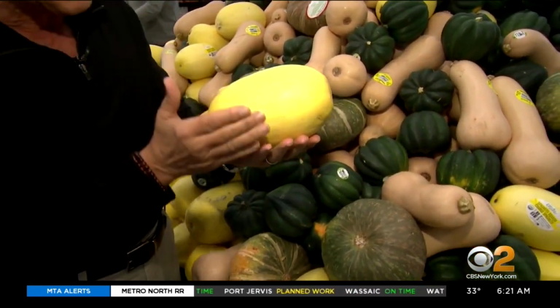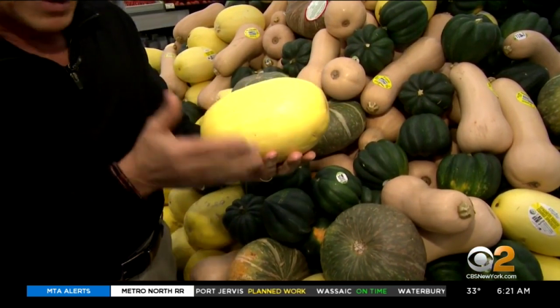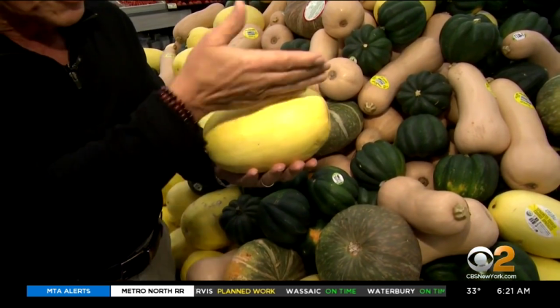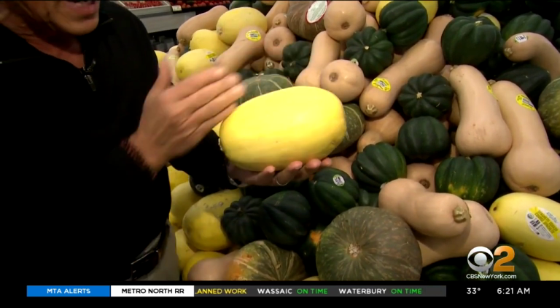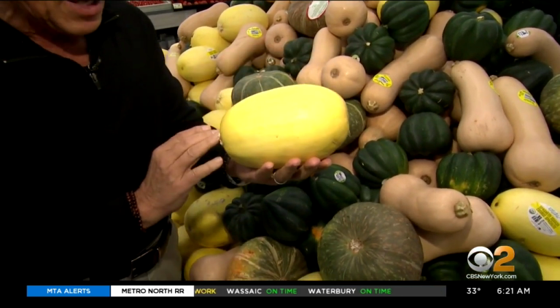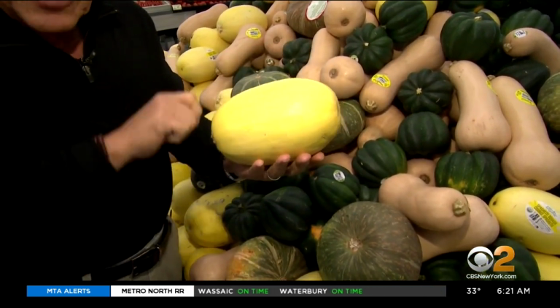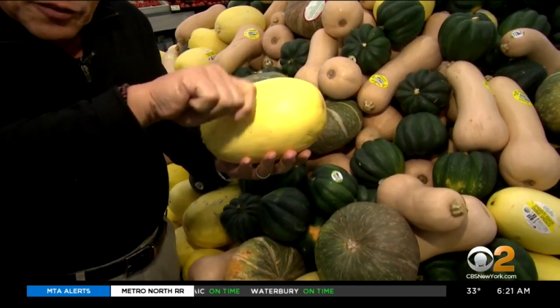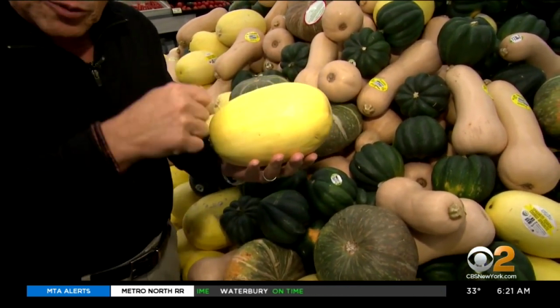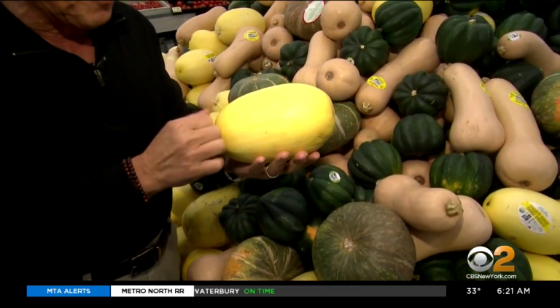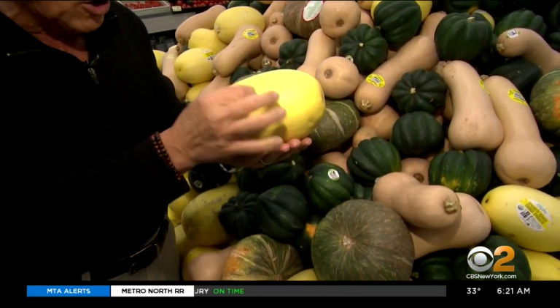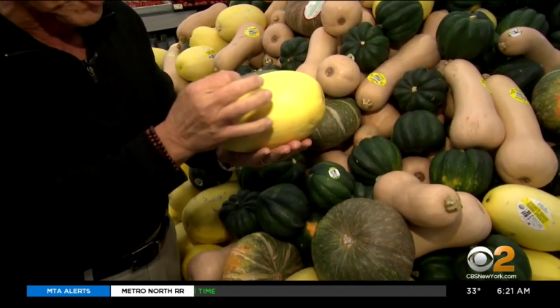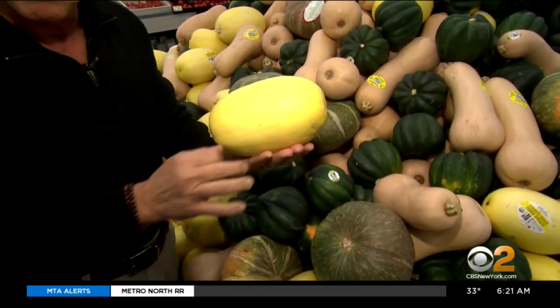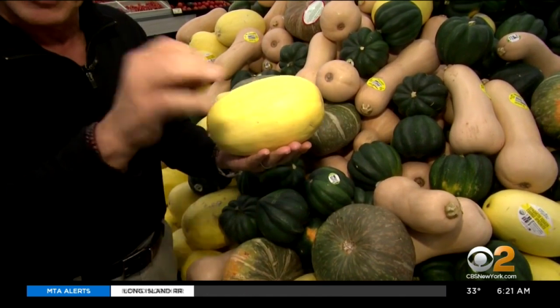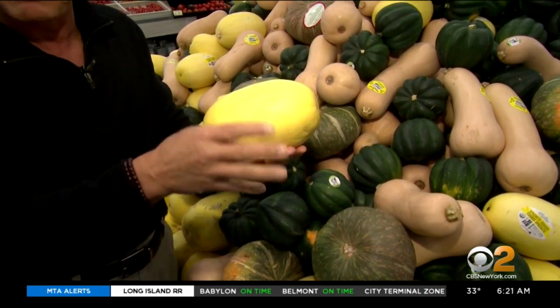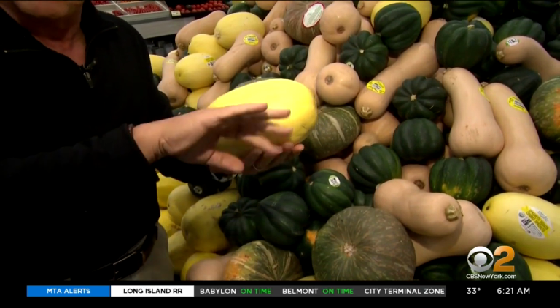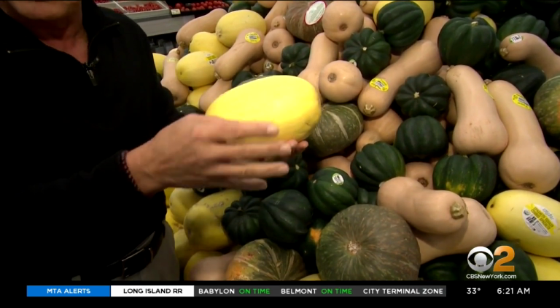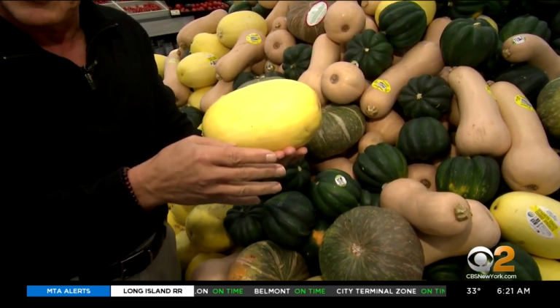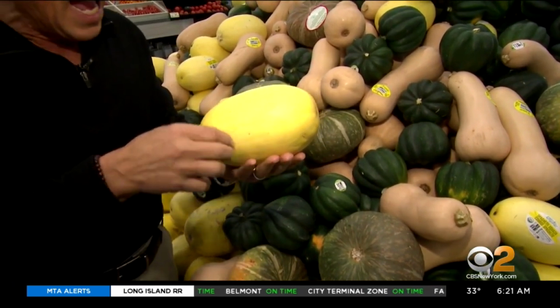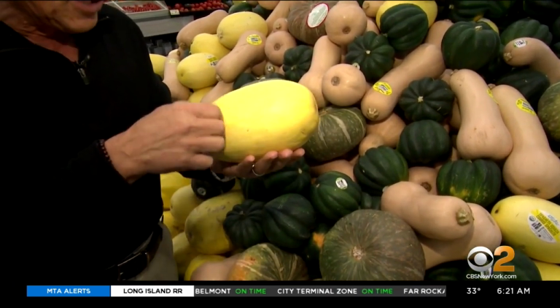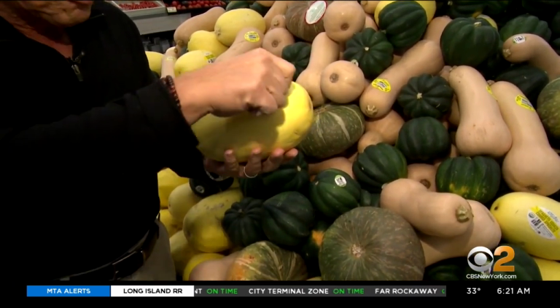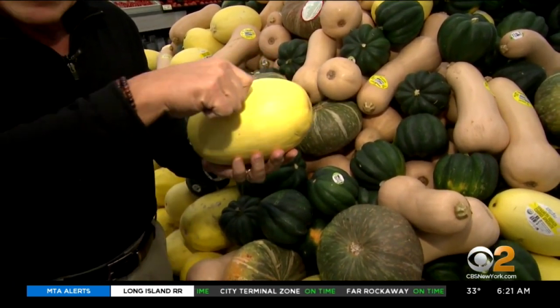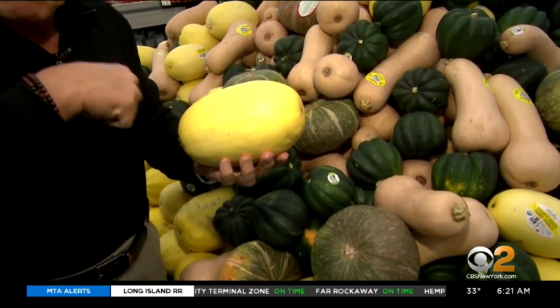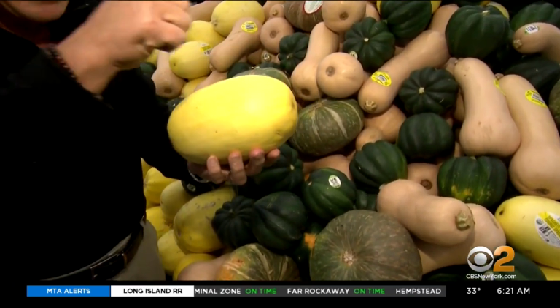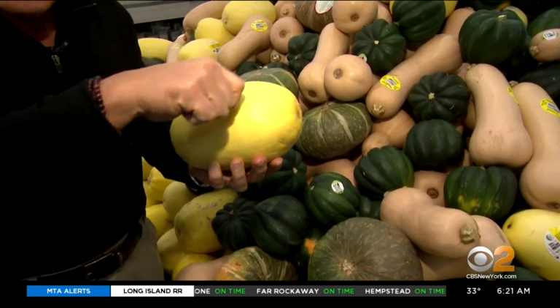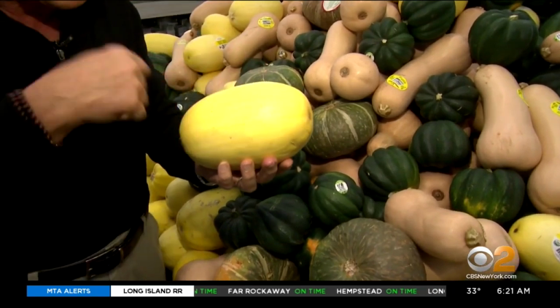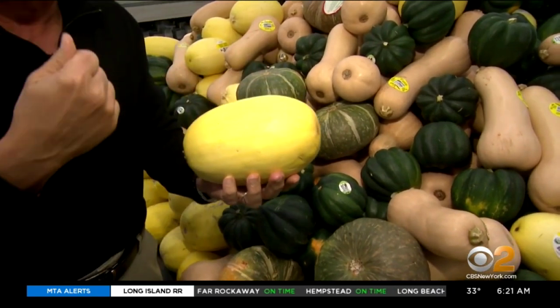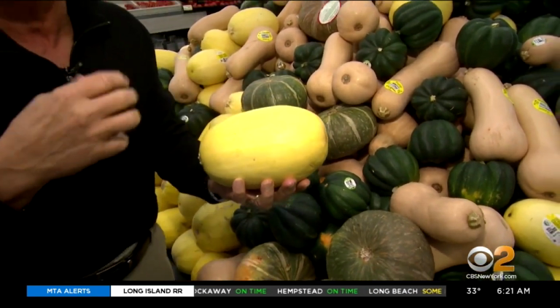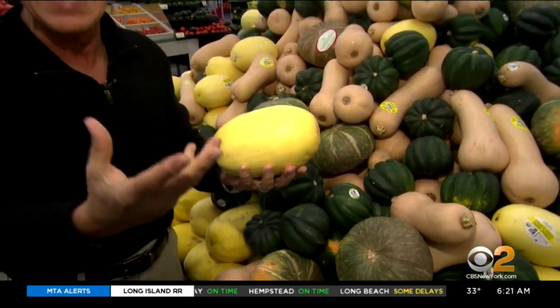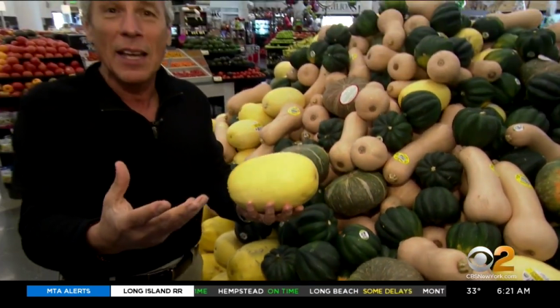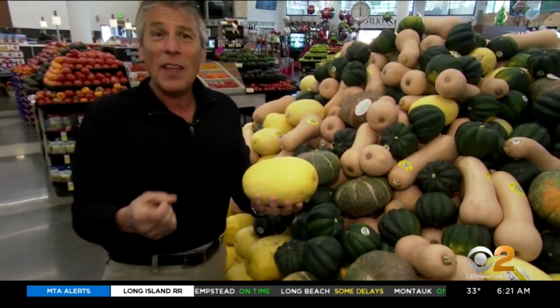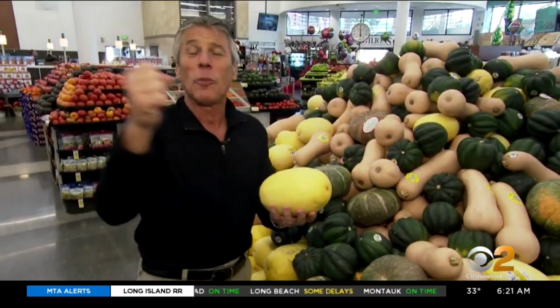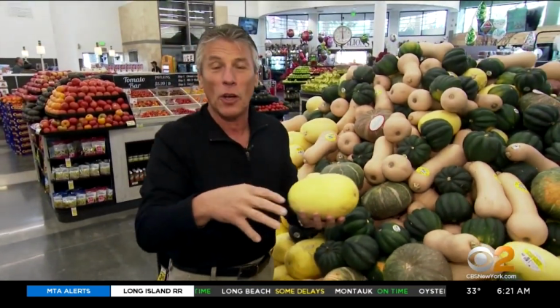All you have to do with spaghetti squash is cut it in half, take all the seeds that are inside, put a little bit of olive oil, salt and pepper, put it in the oven at 350 for 20 to 30 minutes. Then you scrape out the spaghetti-like squash inside, put it in a pan, and add your tomato sauce.